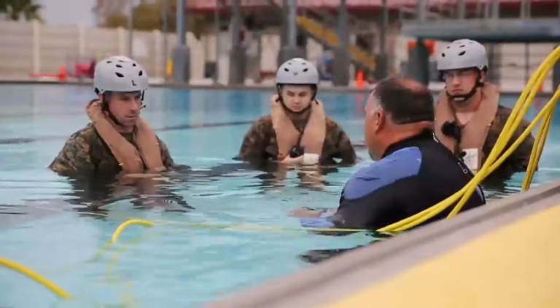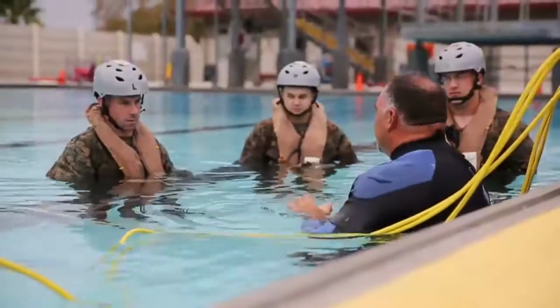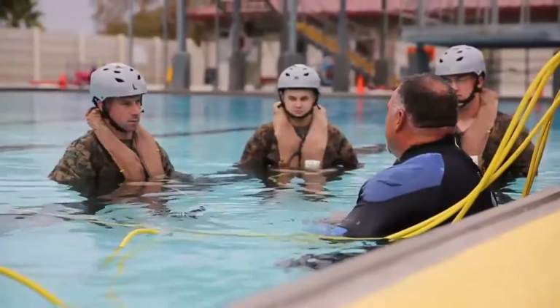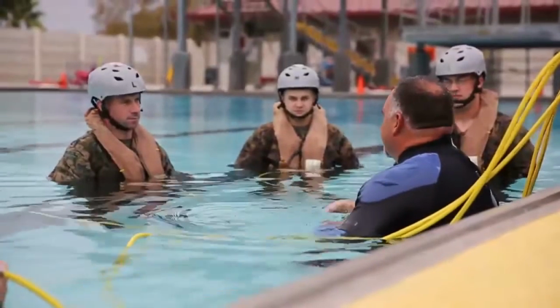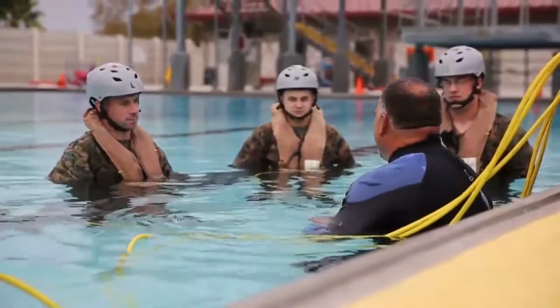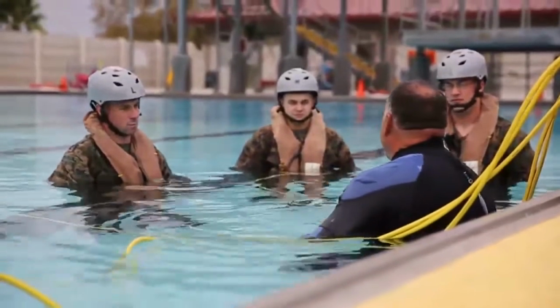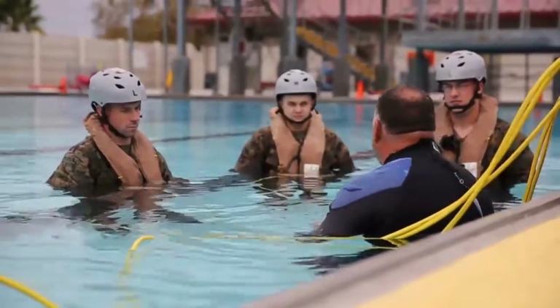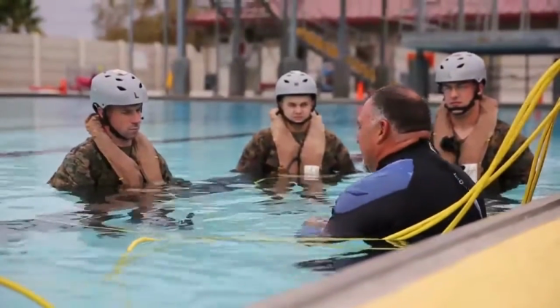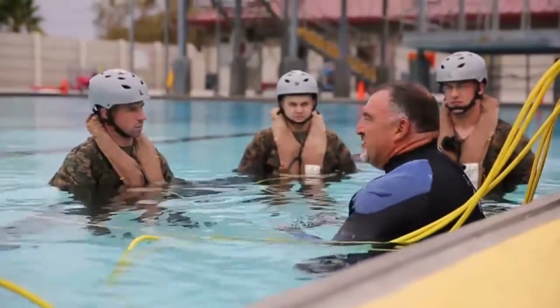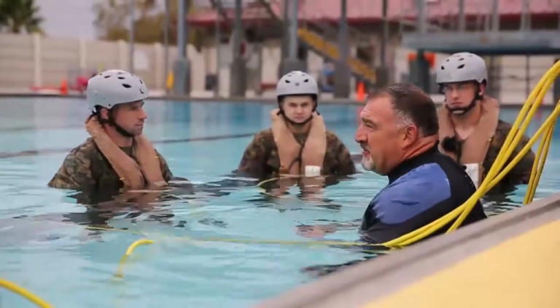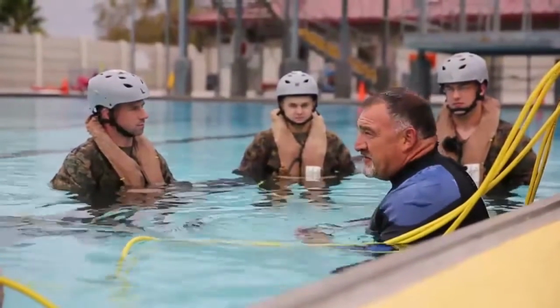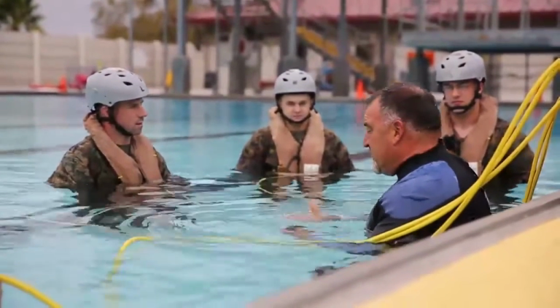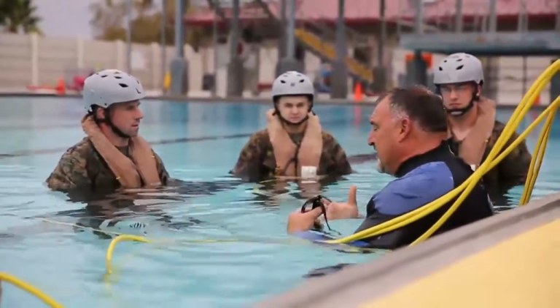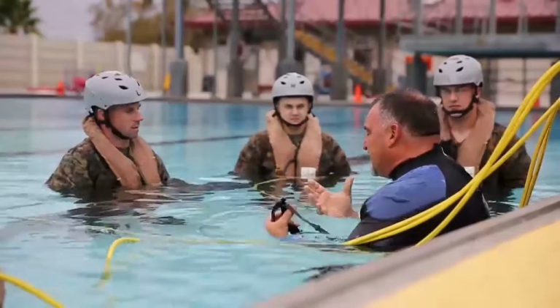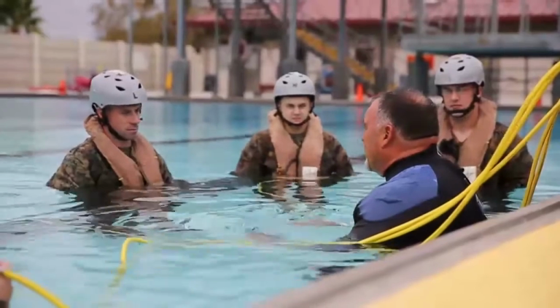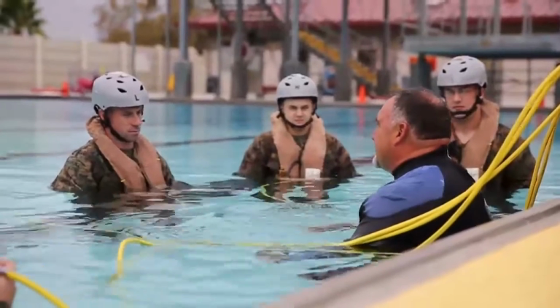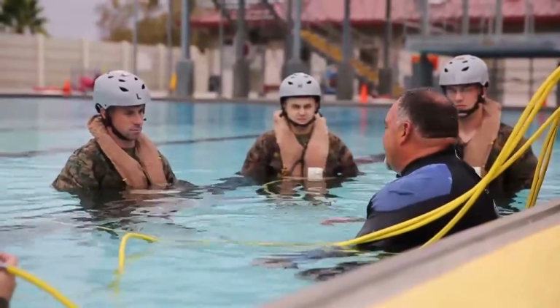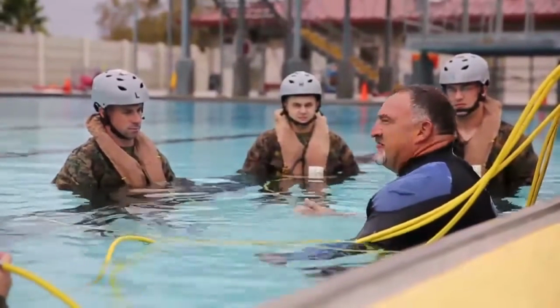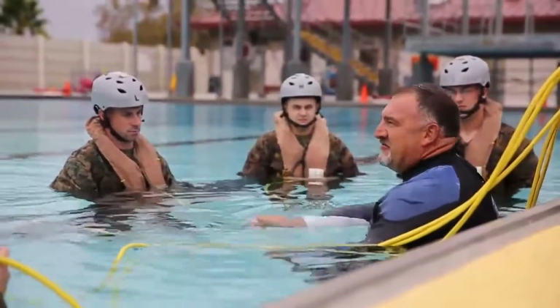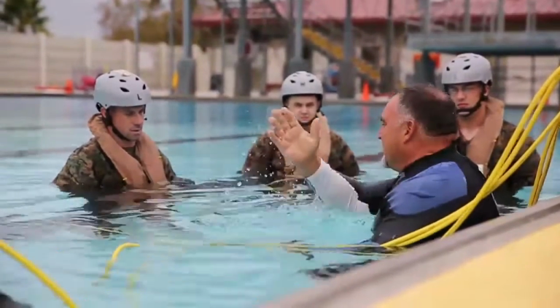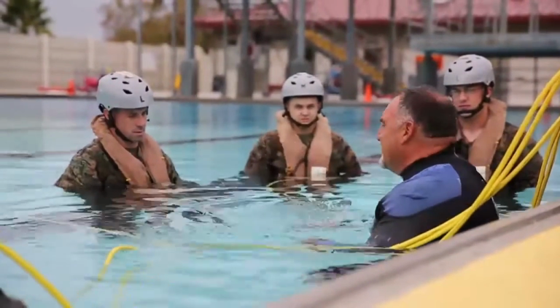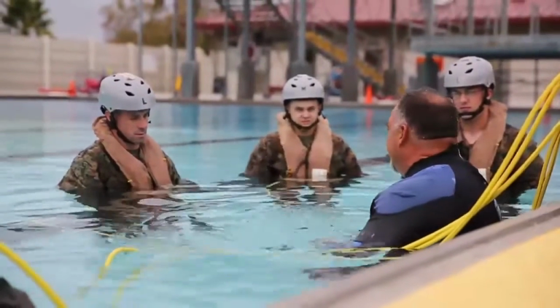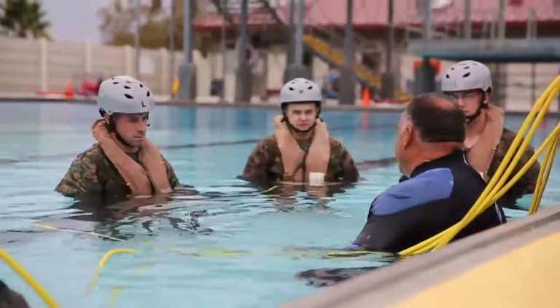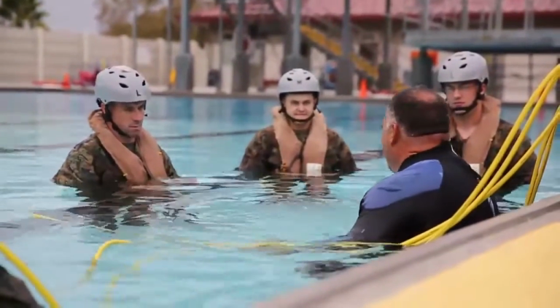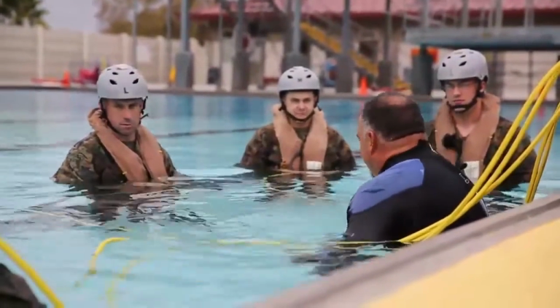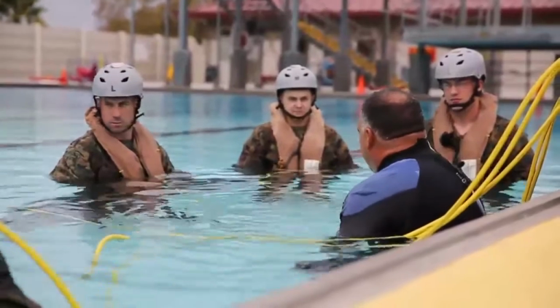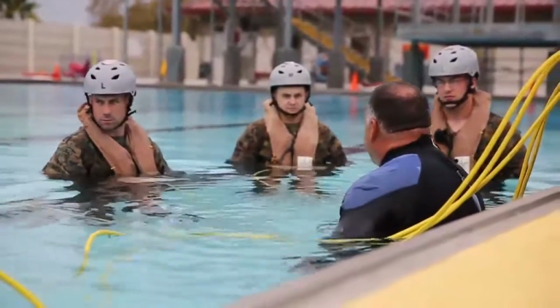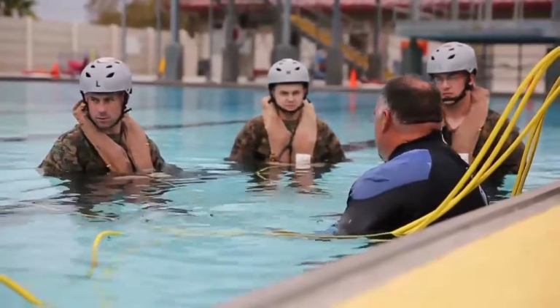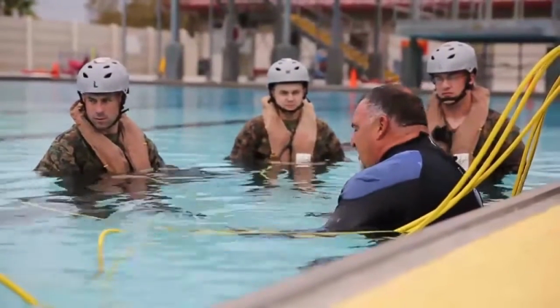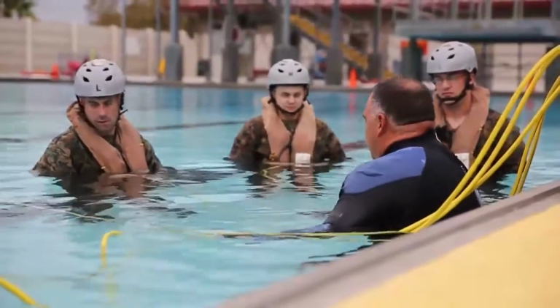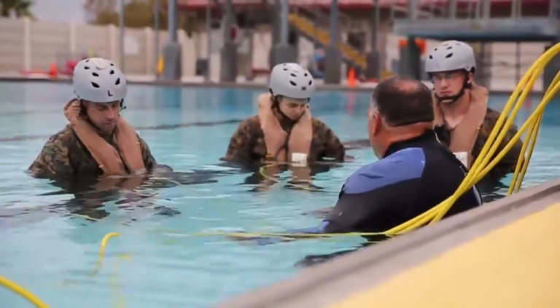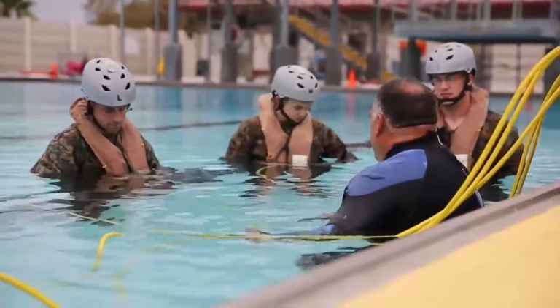We've got to stop it in there — it doesn't work that way in the water. You've got to let it be mouth breathers. So it's getting a mindset. You just did a hard run, you're going to hit the top of that hill, whatever it is. Your hands are on your knees or something, you're breathing through your mouth.